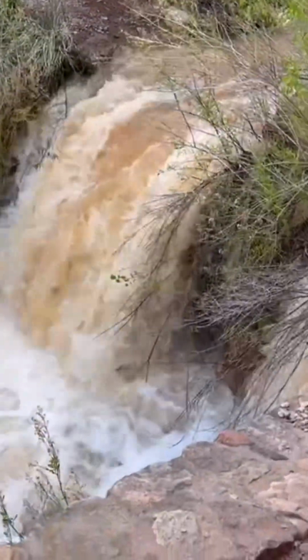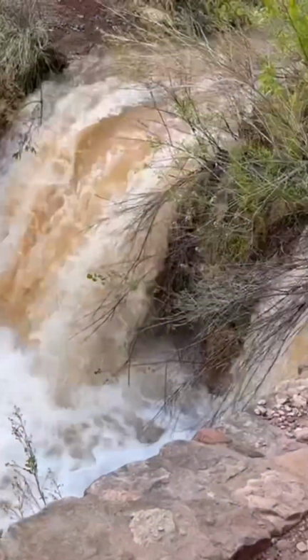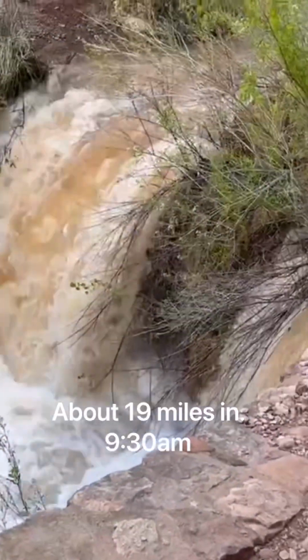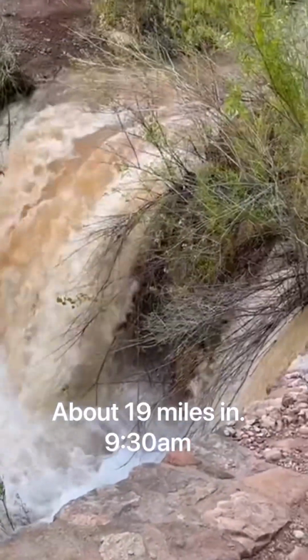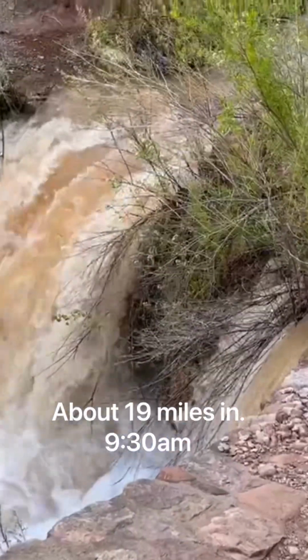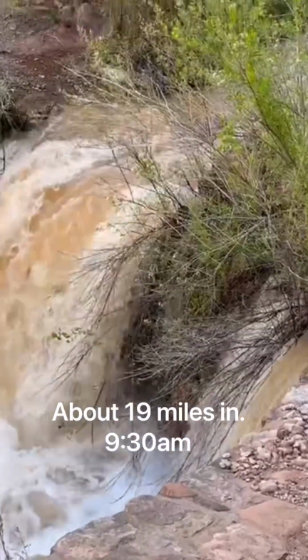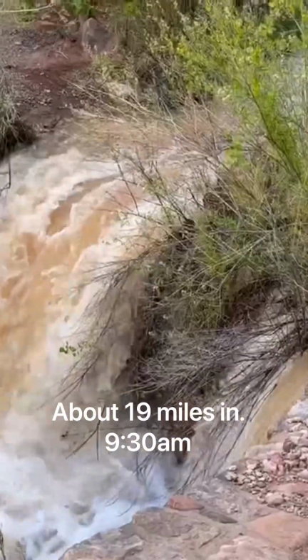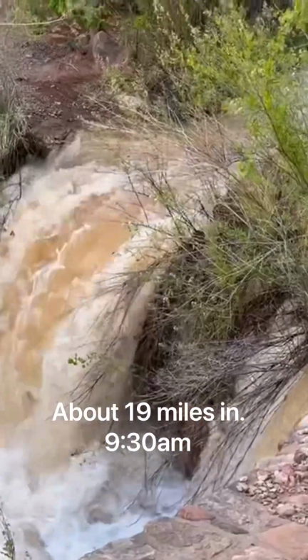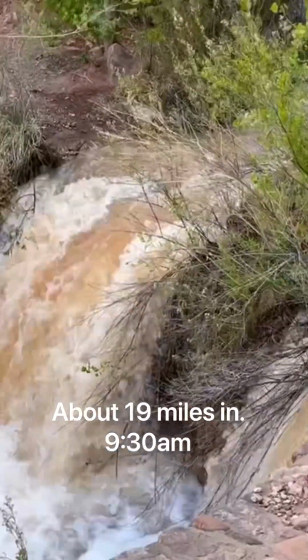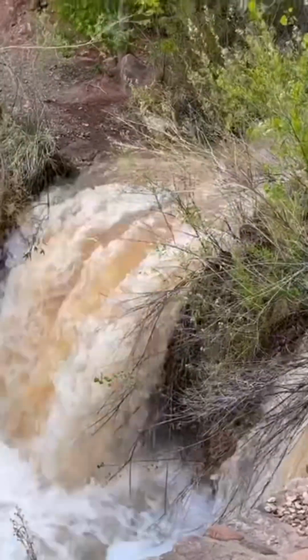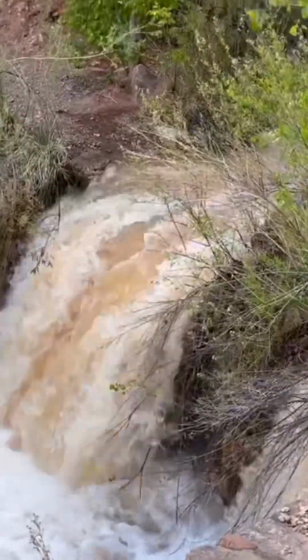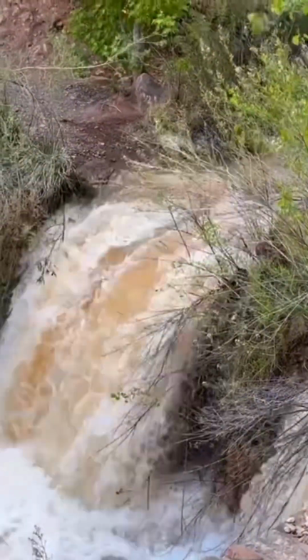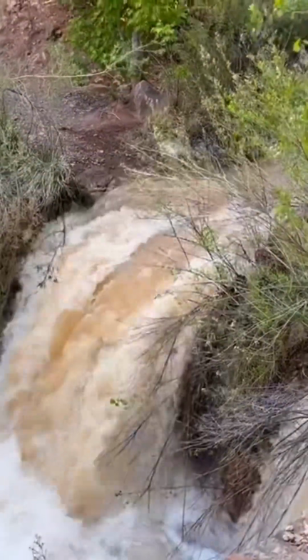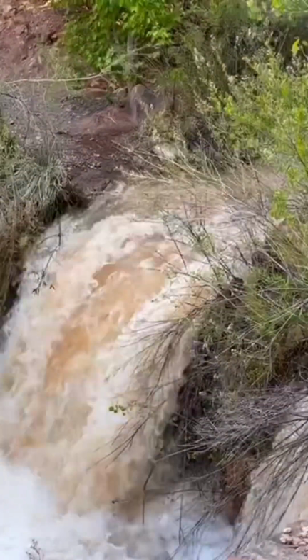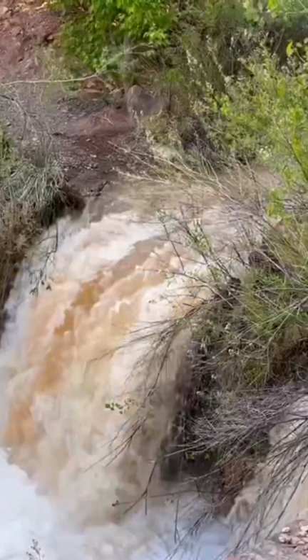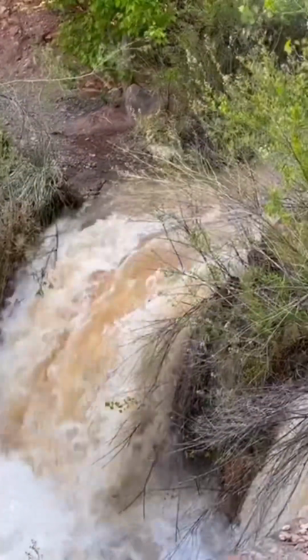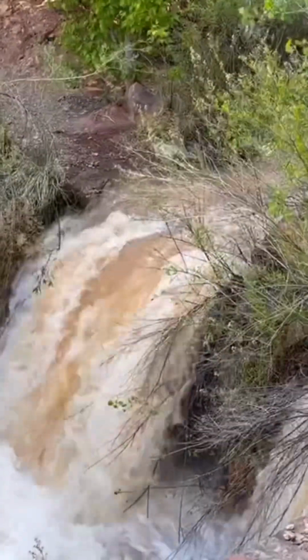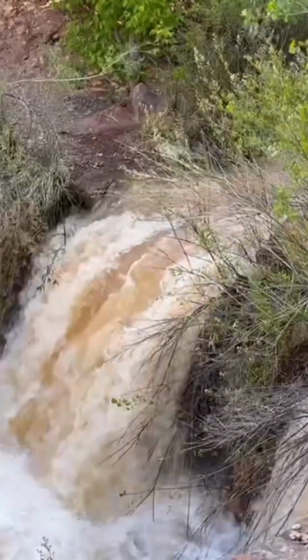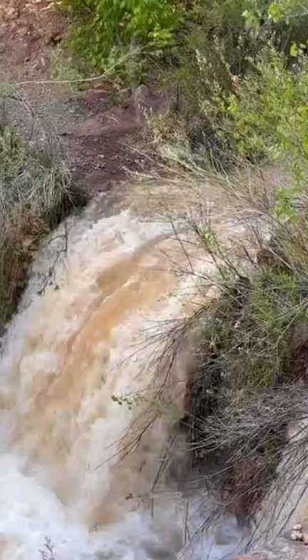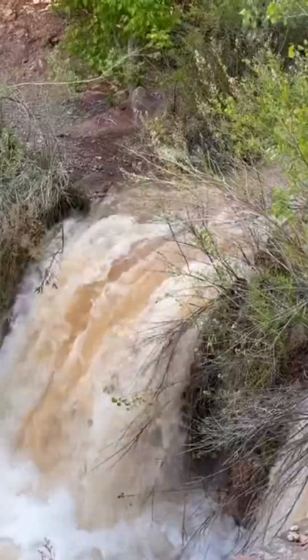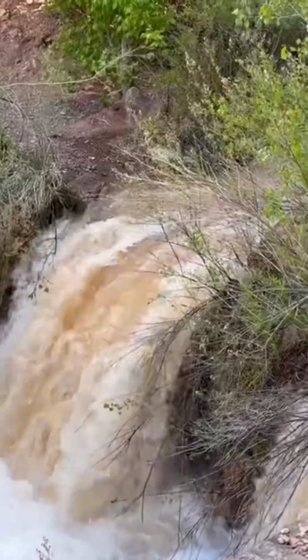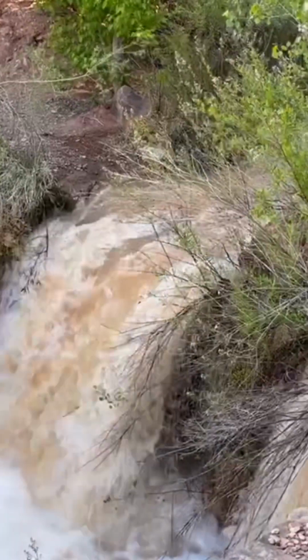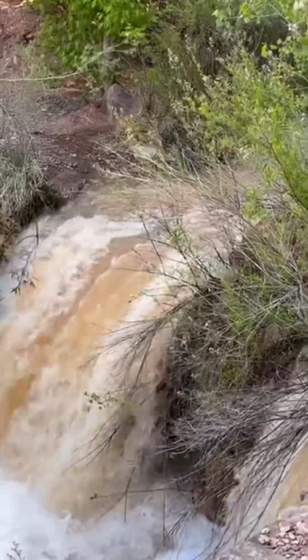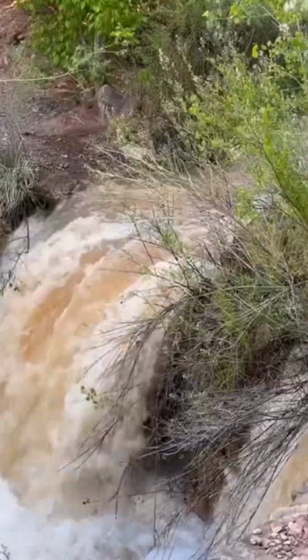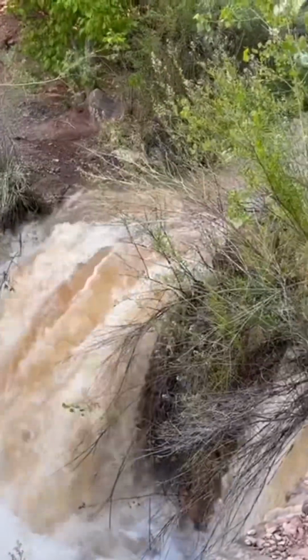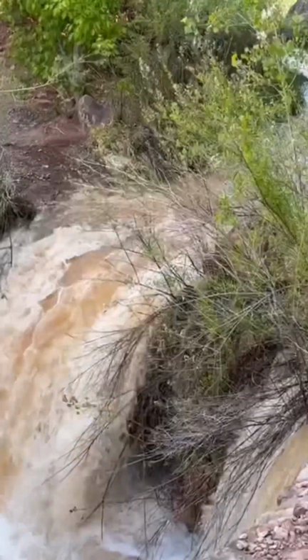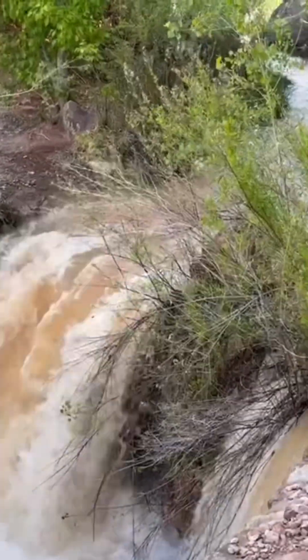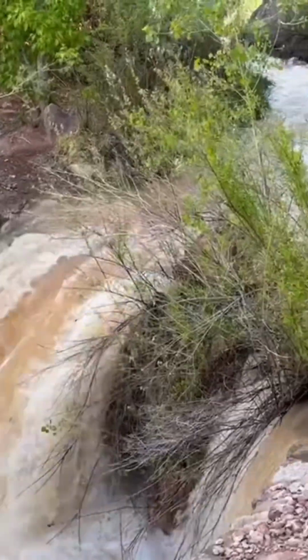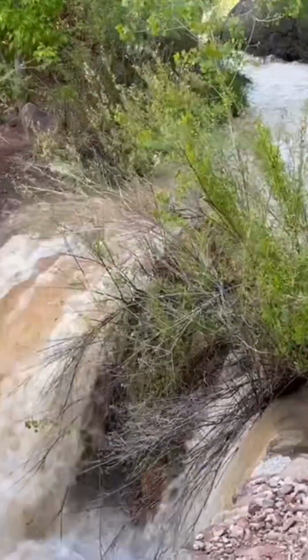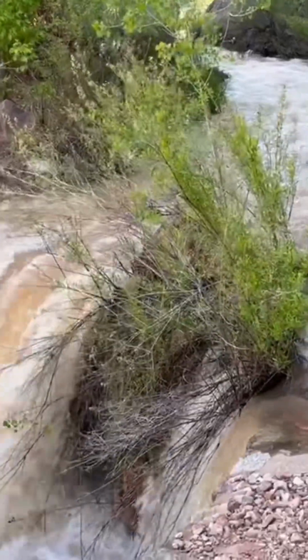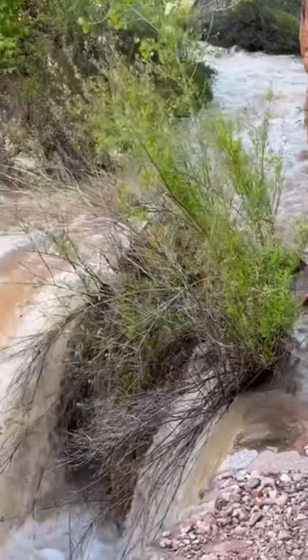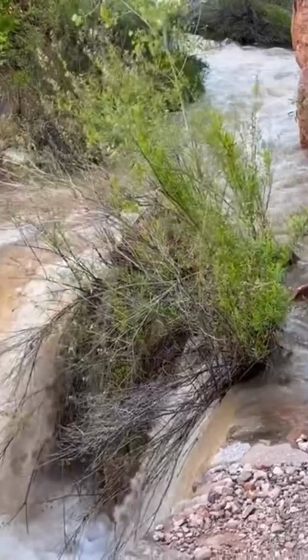Turn around, go back. We're at about 9:30 a.m., distance of about 18 and a half miles, and it's been good so far.